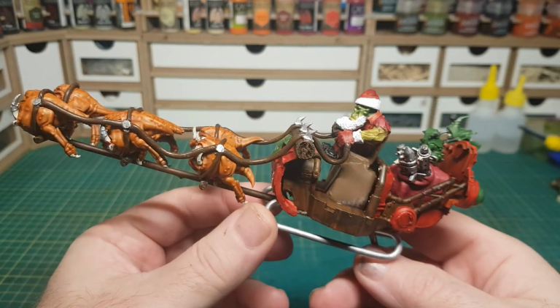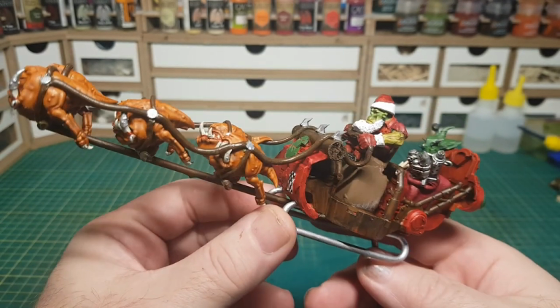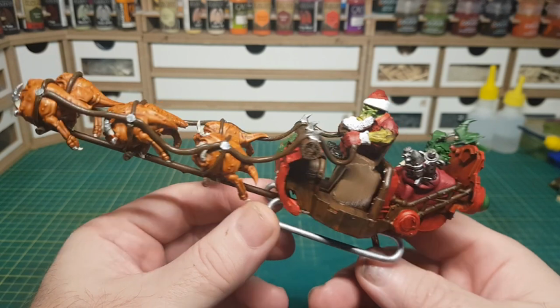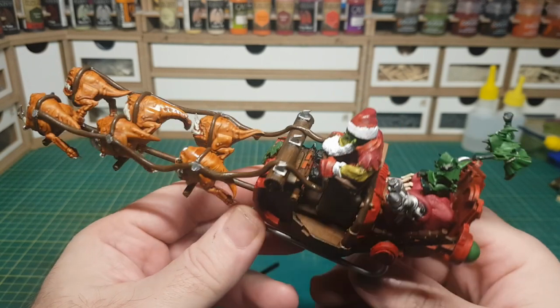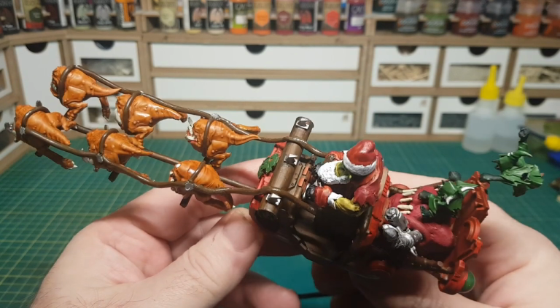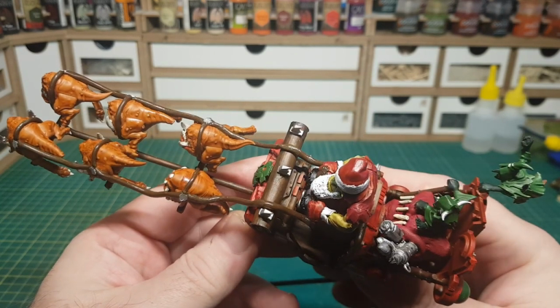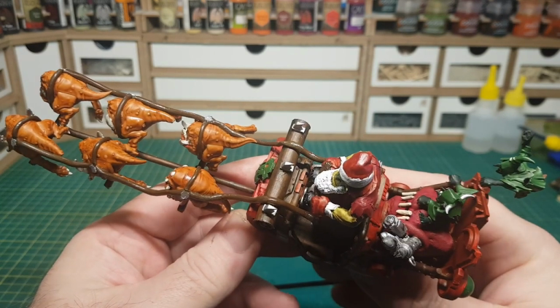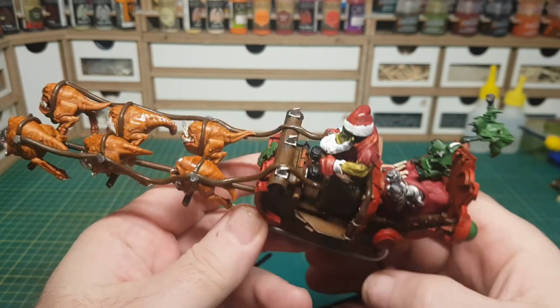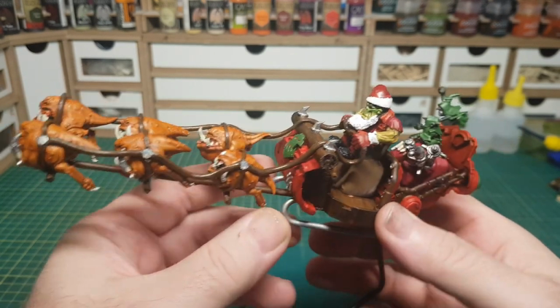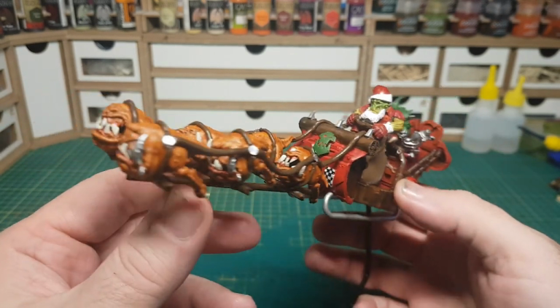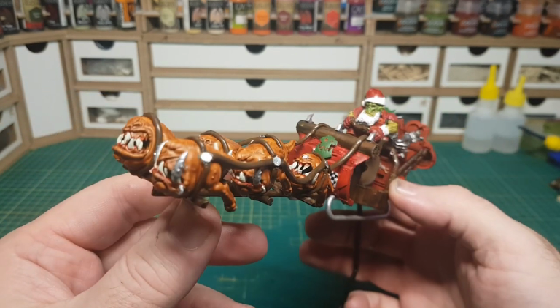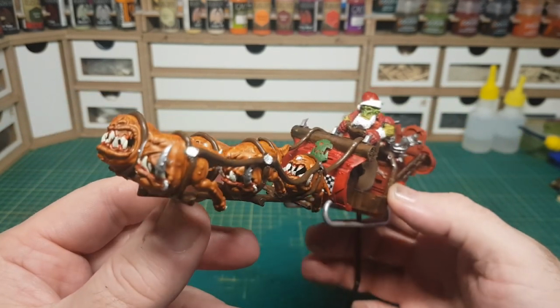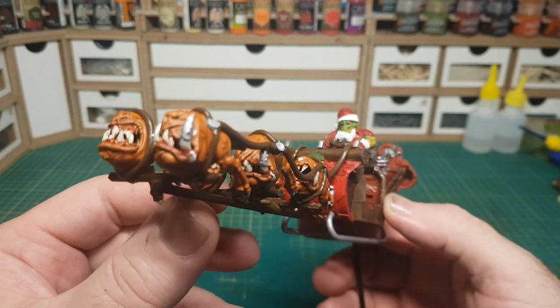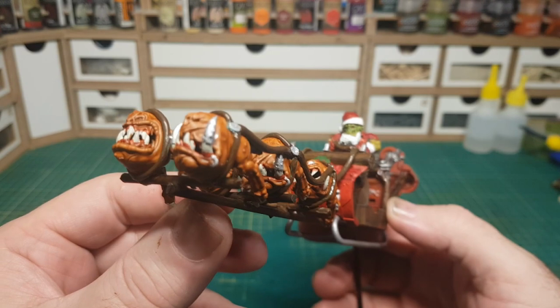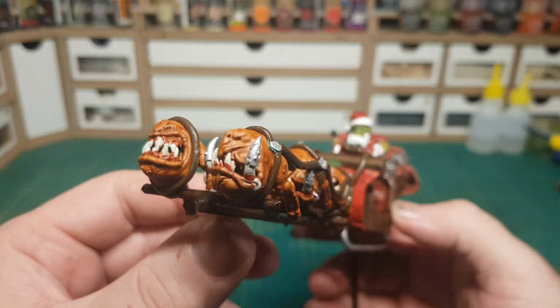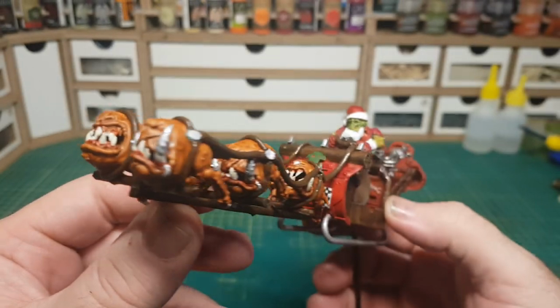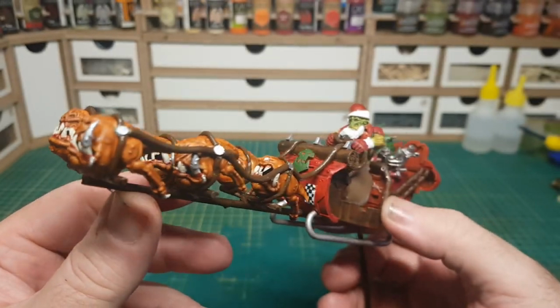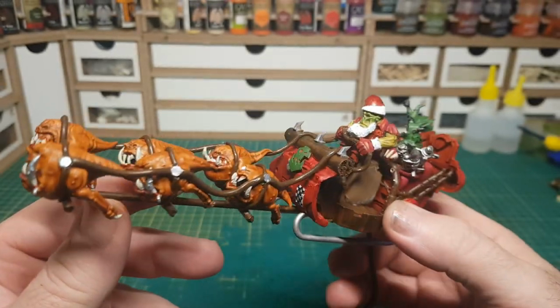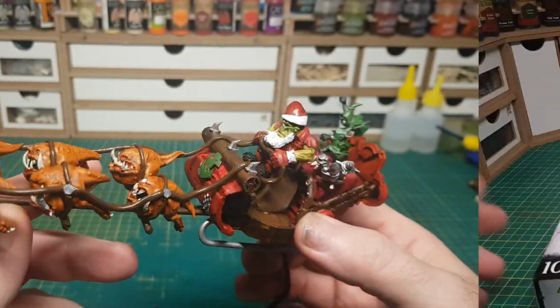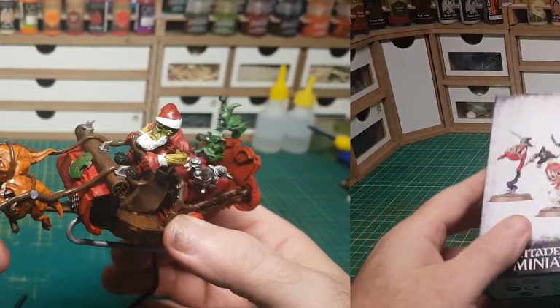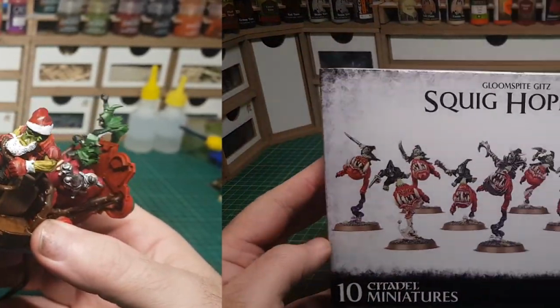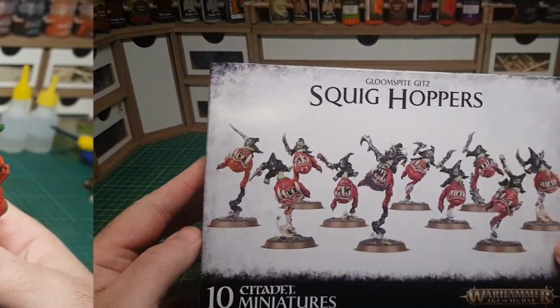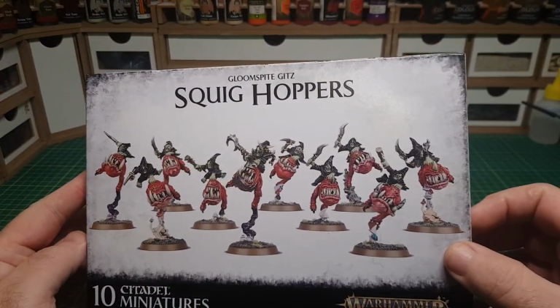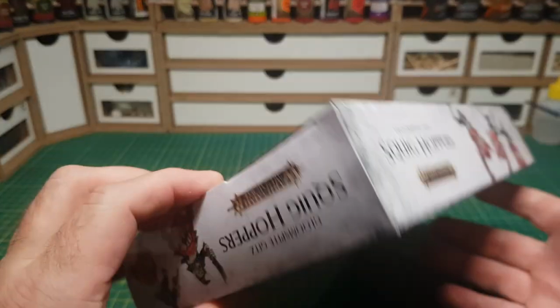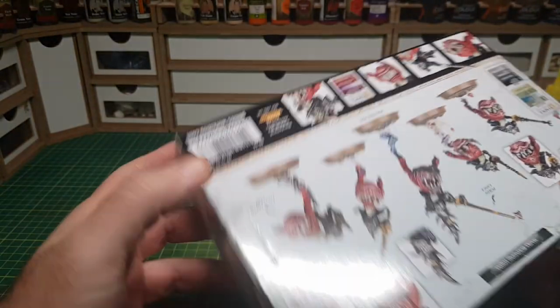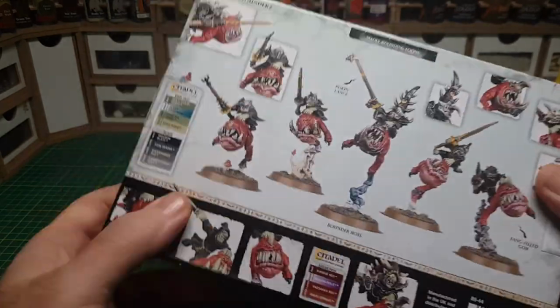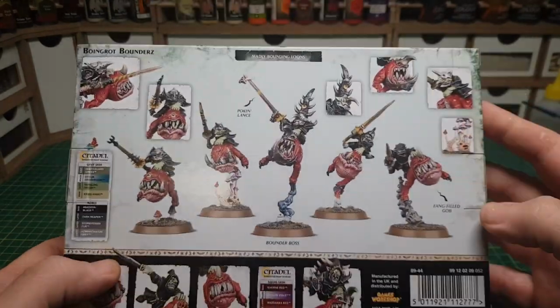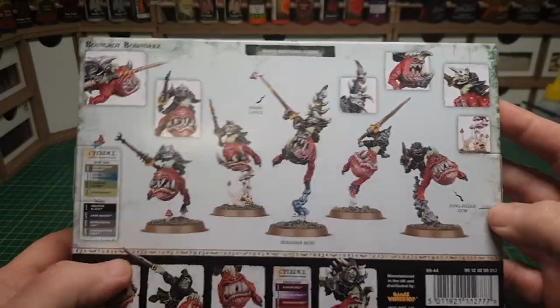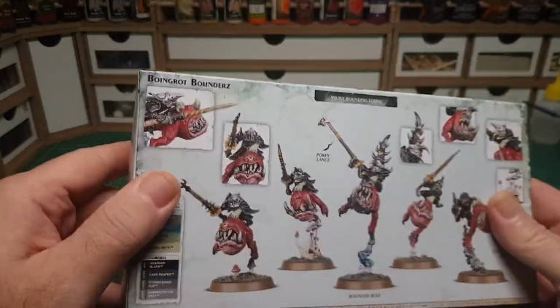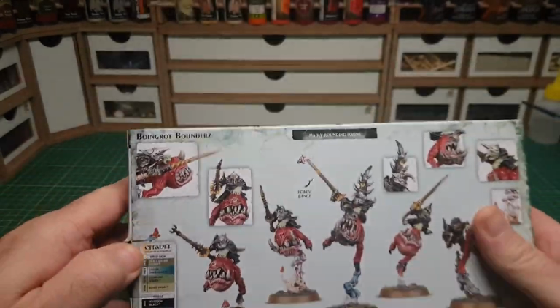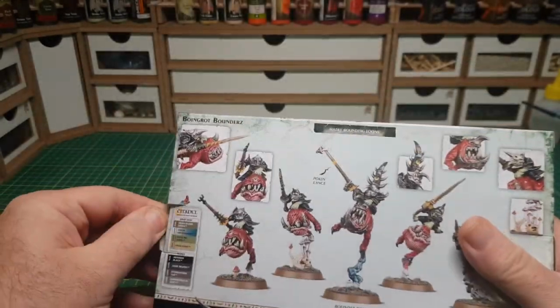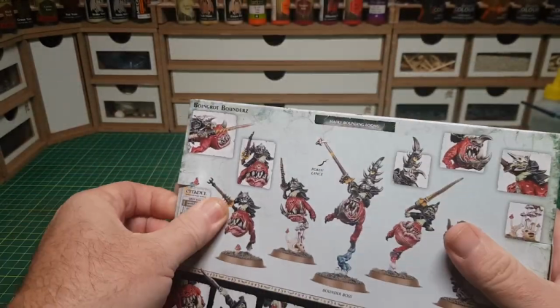I hope you've all been good this year and Santa brings you something lovely like a big box of Citadel miniatures, as that's certainly what's been on my wishlist. So rather than use reindeers I thought I'd go with these squig hoppers as they seem more appropriate to pull an Ork Santa sleigh along.